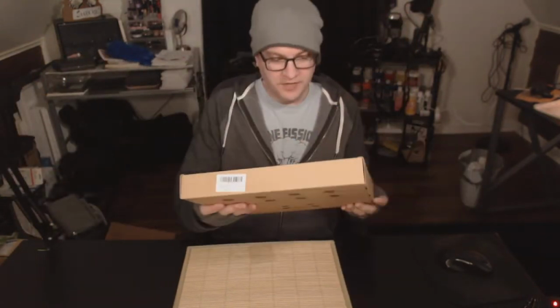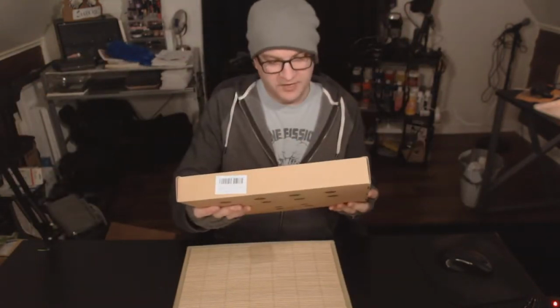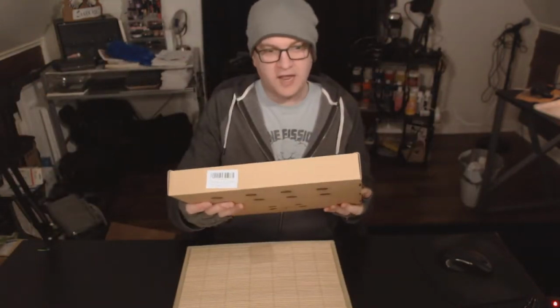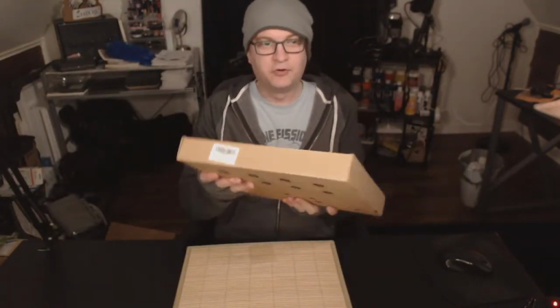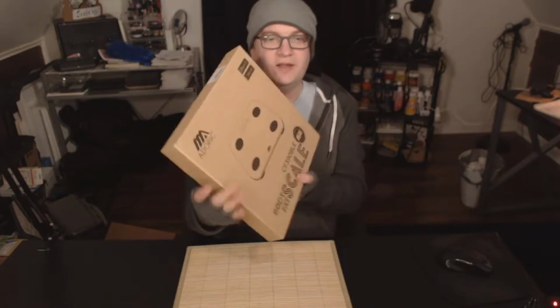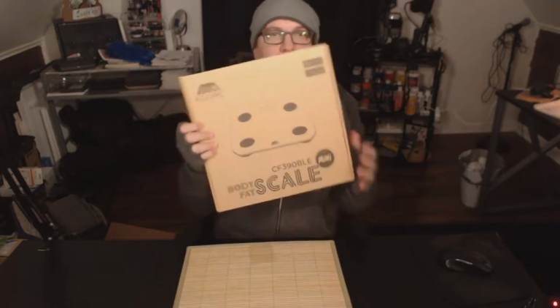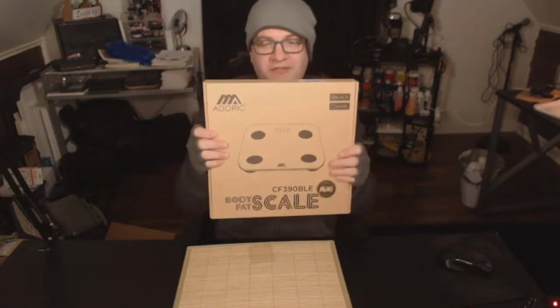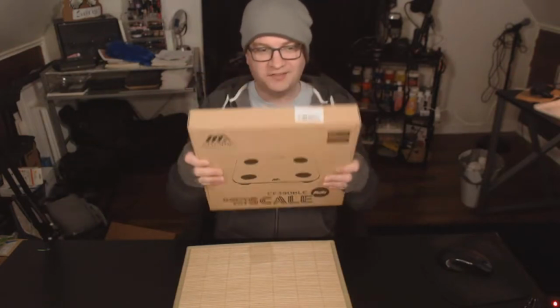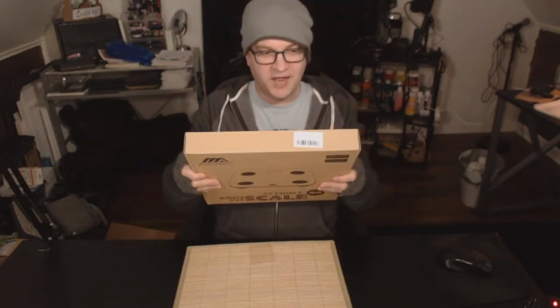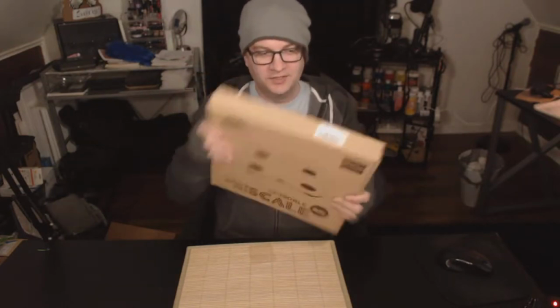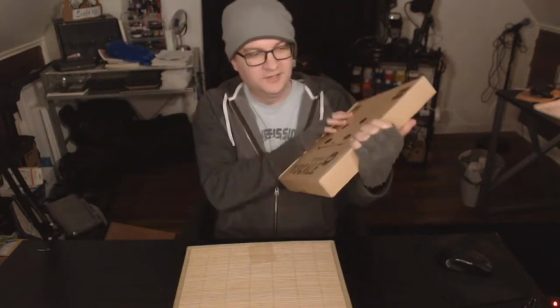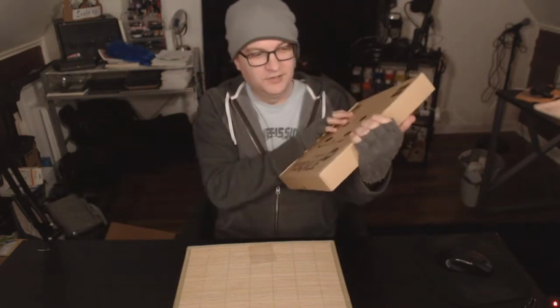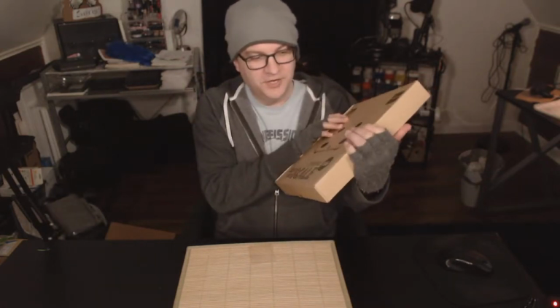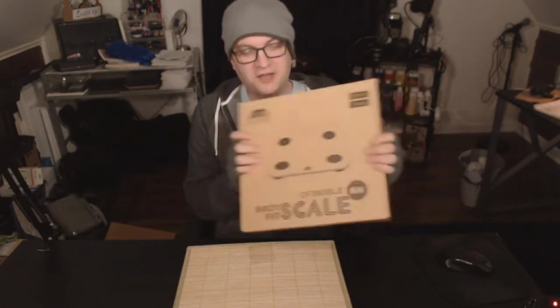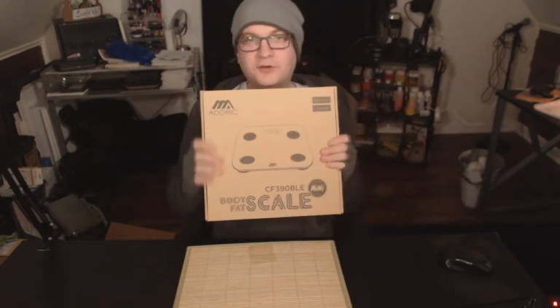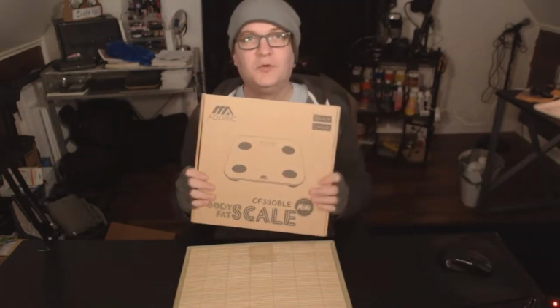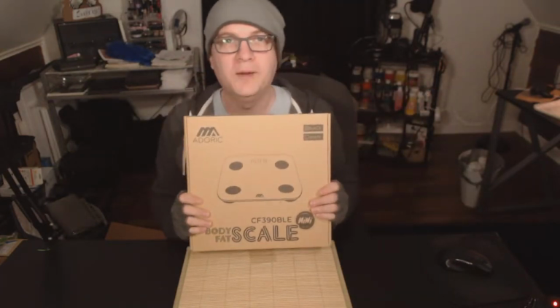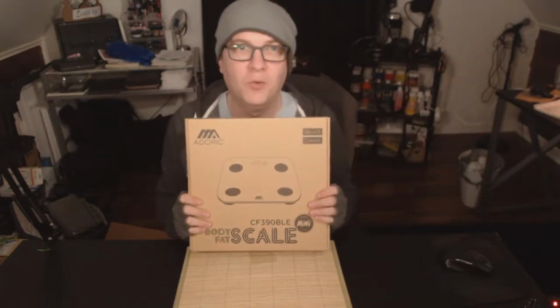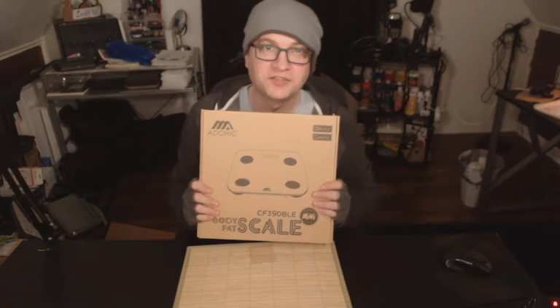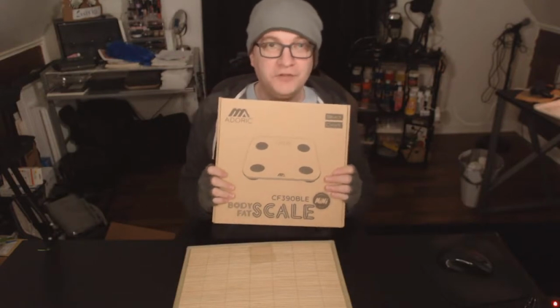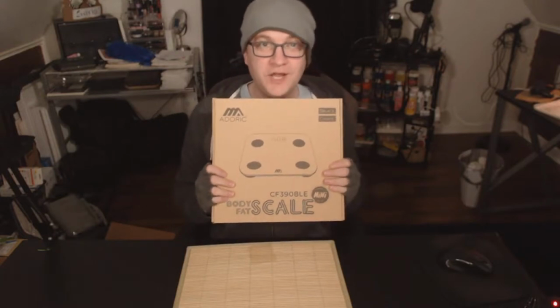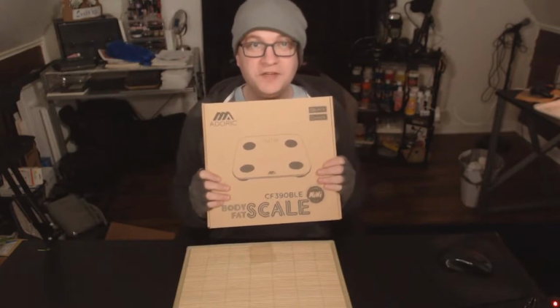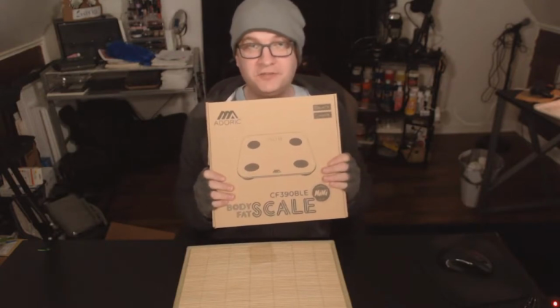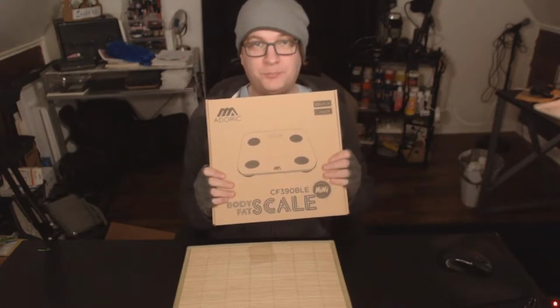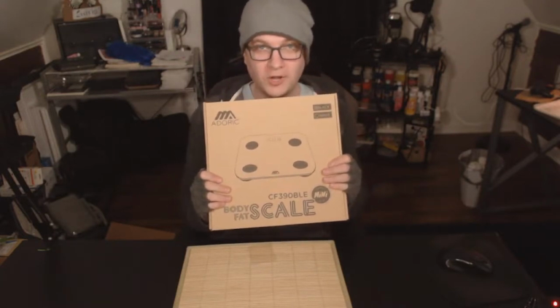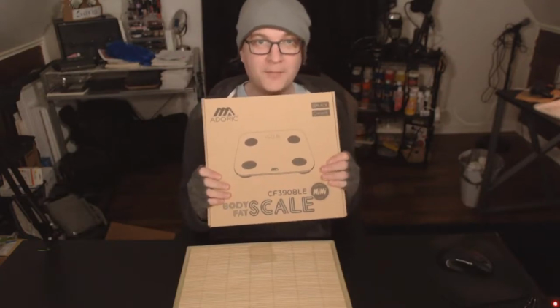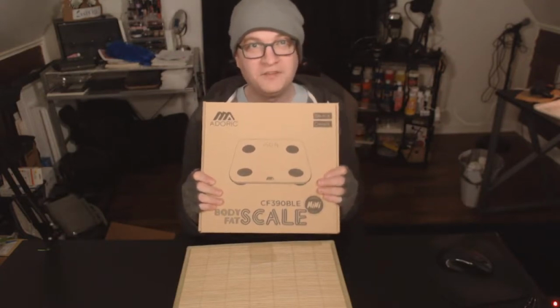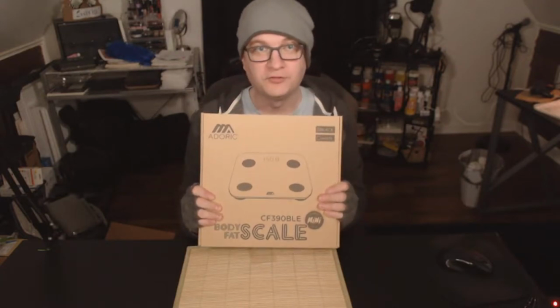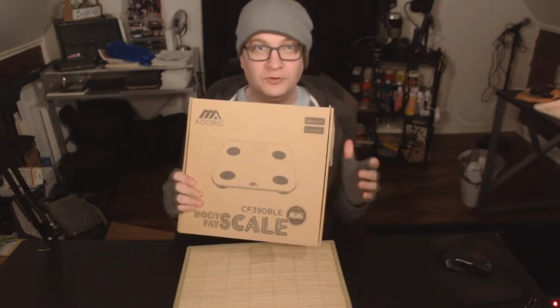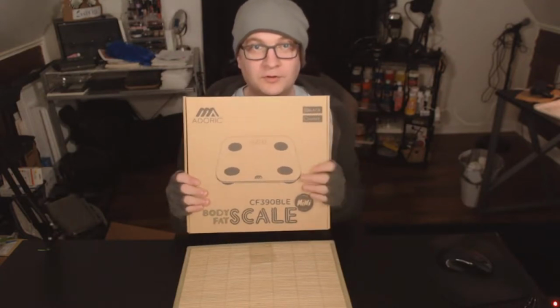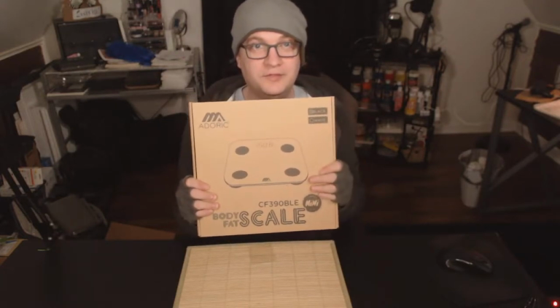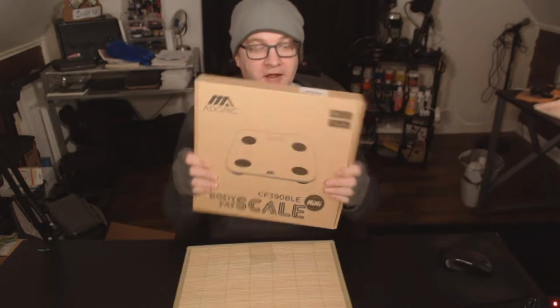This is the Adoric Body Fat Scale, because I thought, what better way to start off the new year than to feel as poorly about myself as possible with this here.